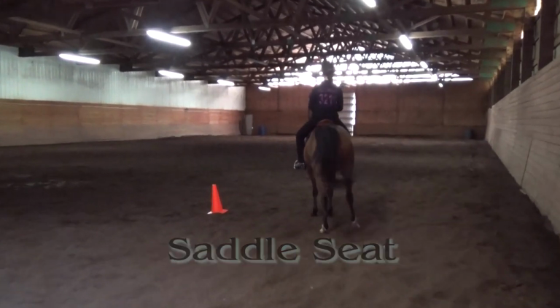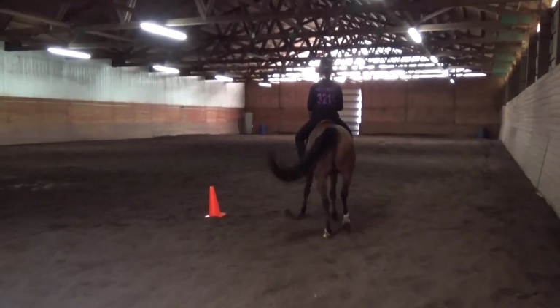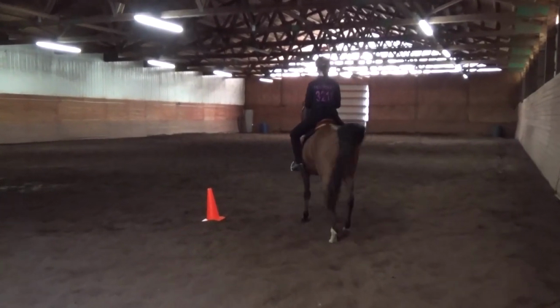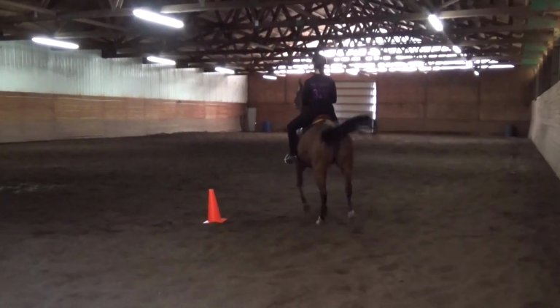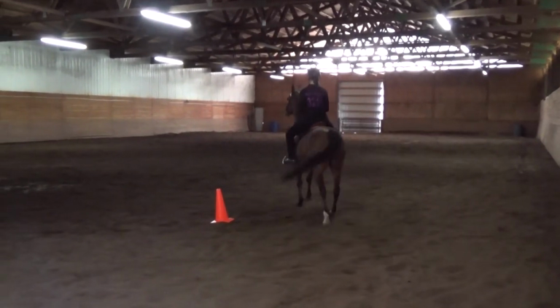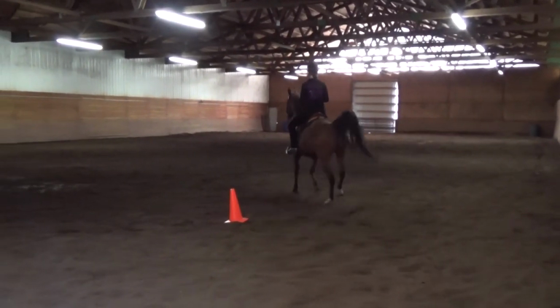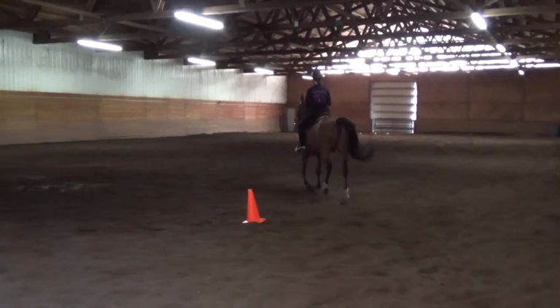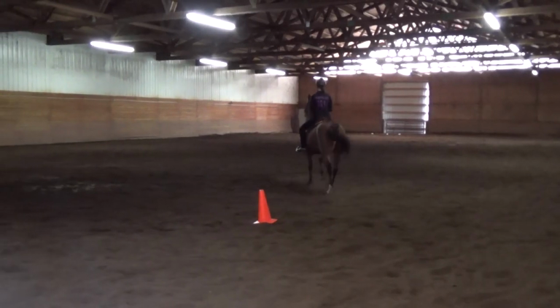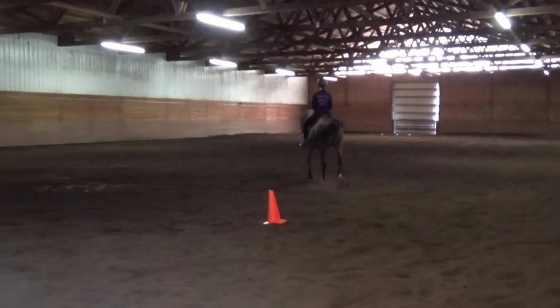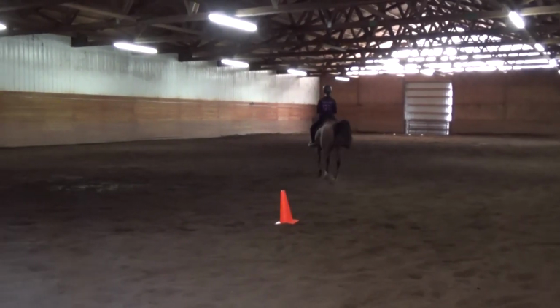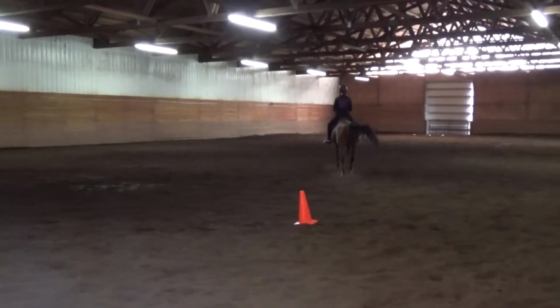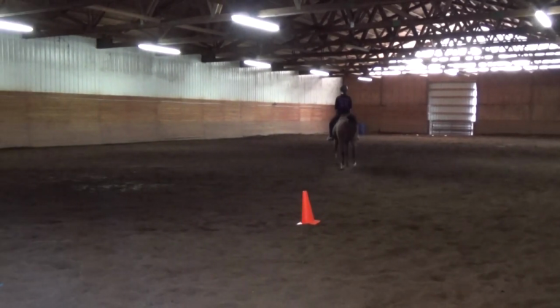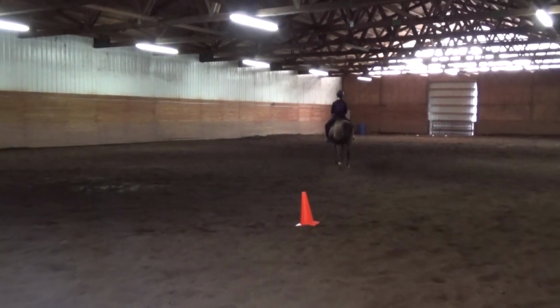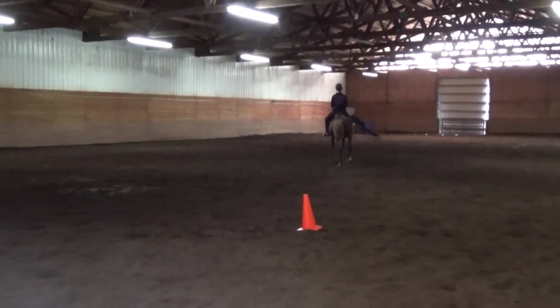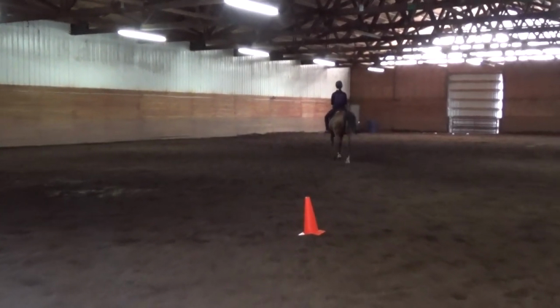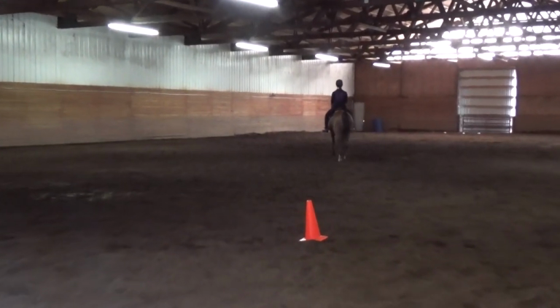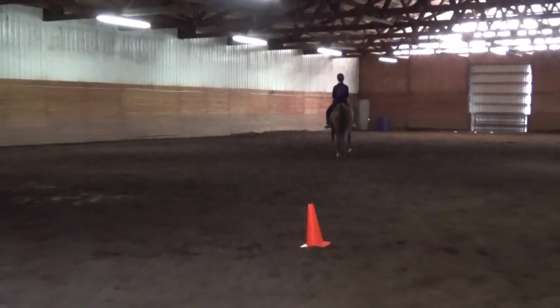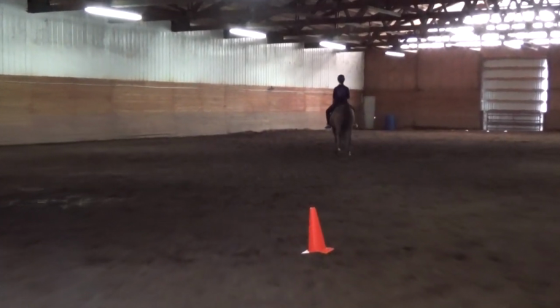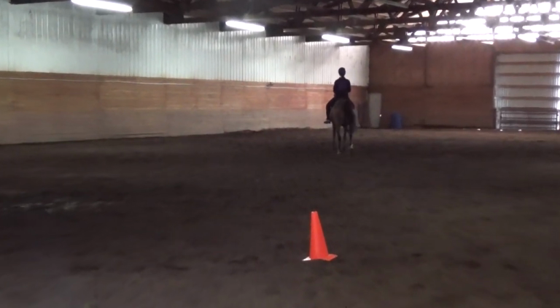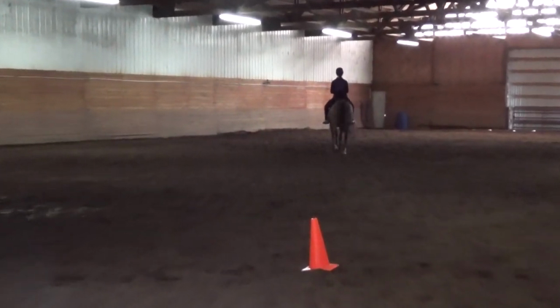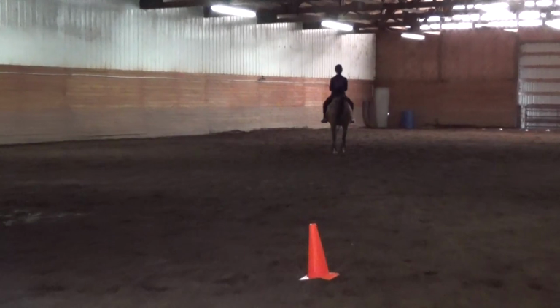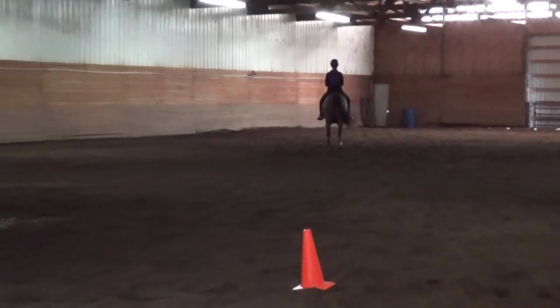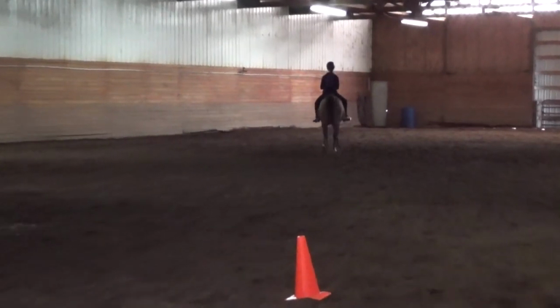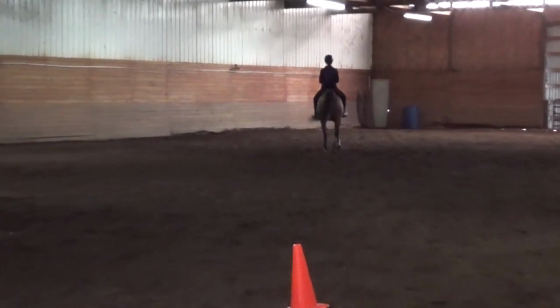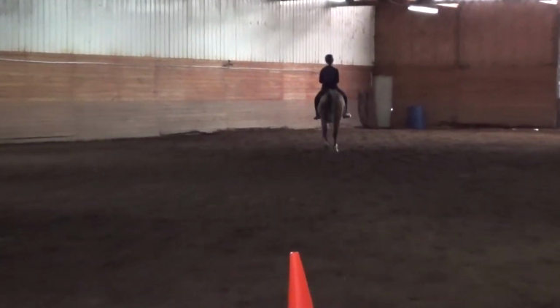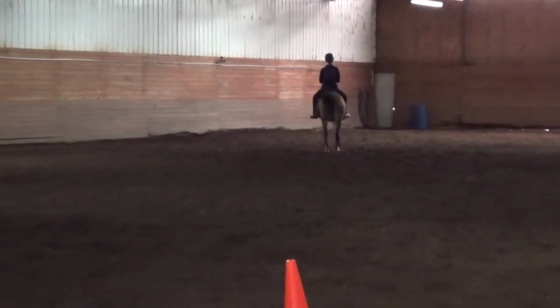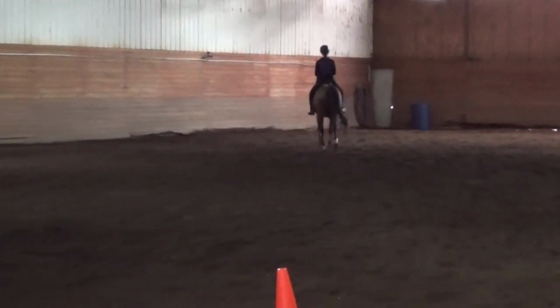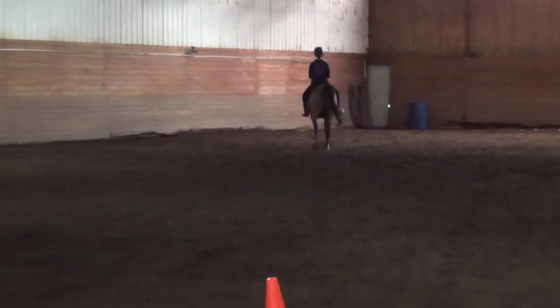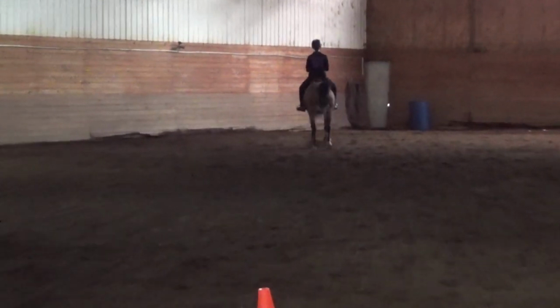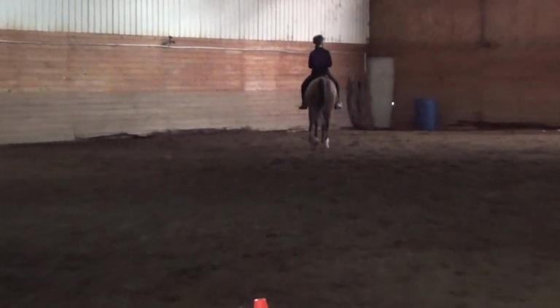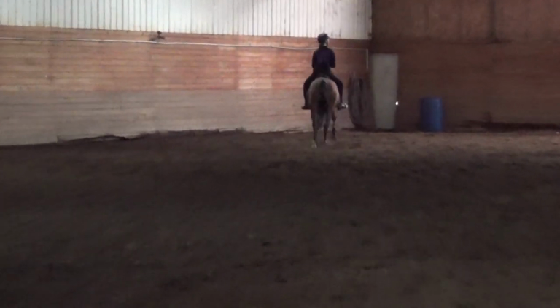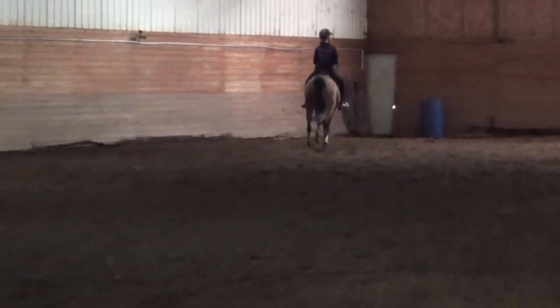Saddle seat number one, canter right lead. Note that we want to use the whole arena for this pattern.